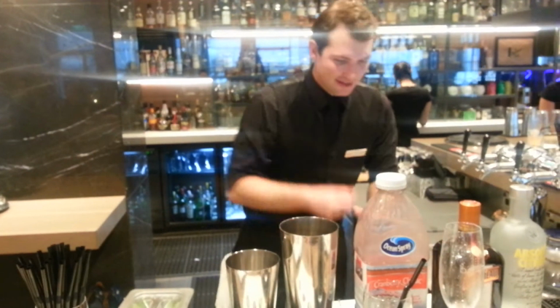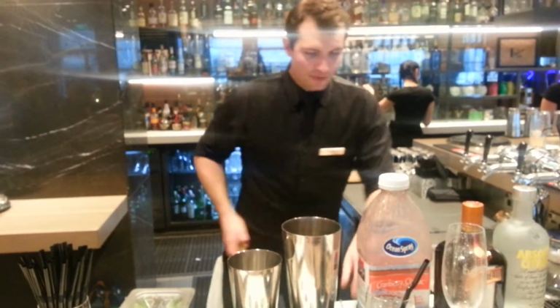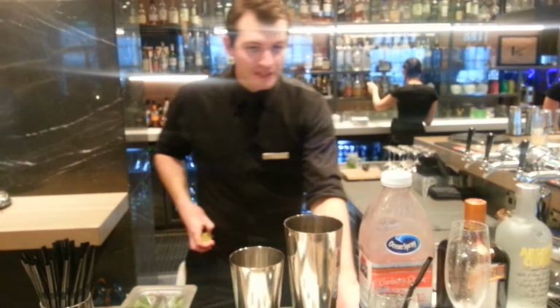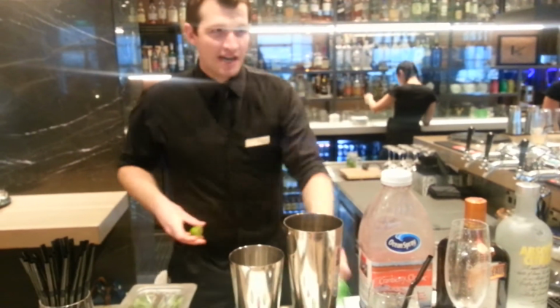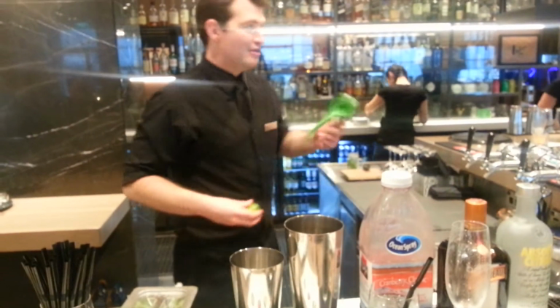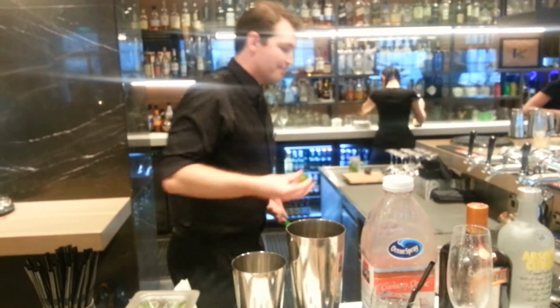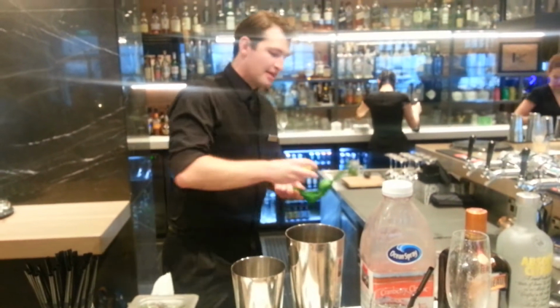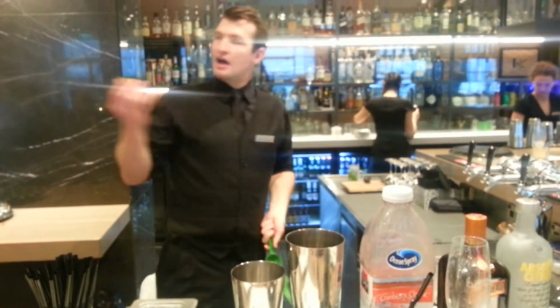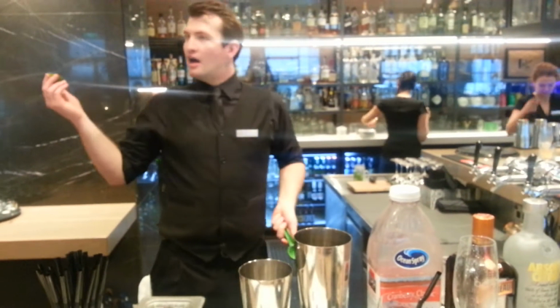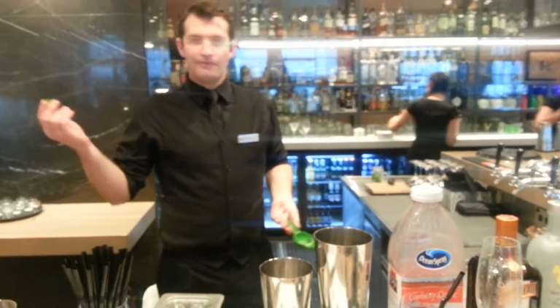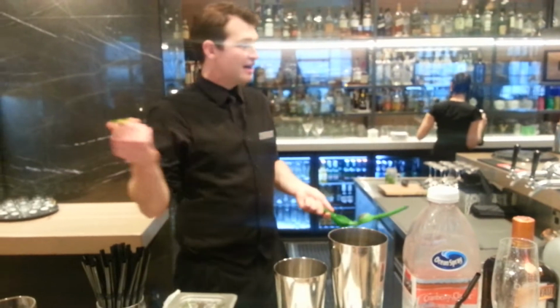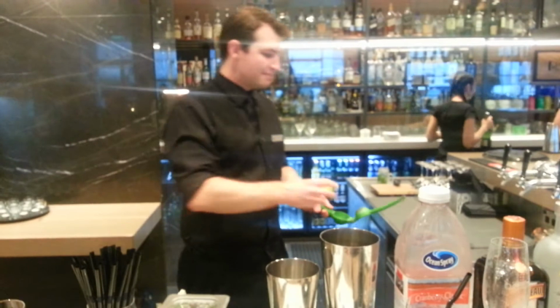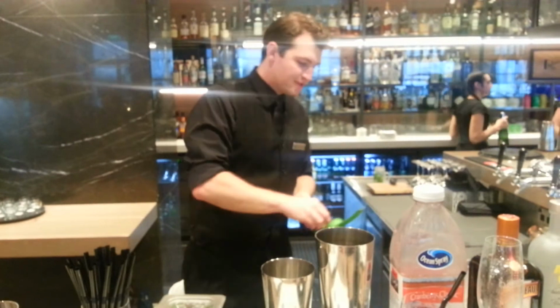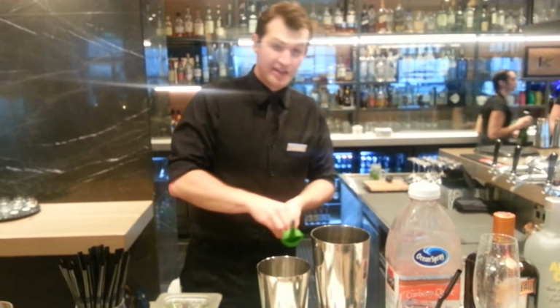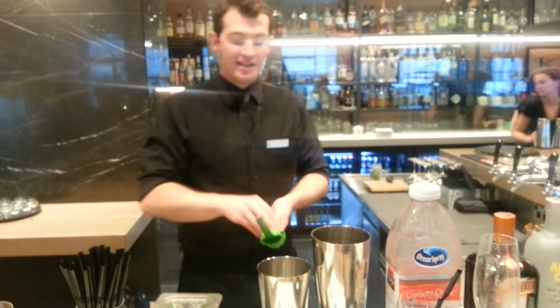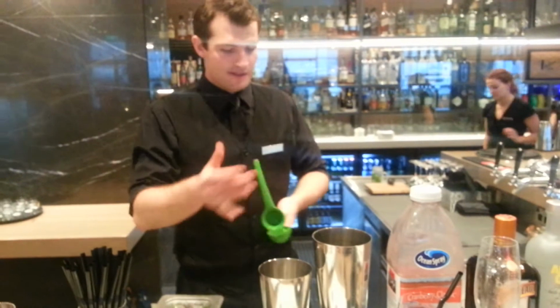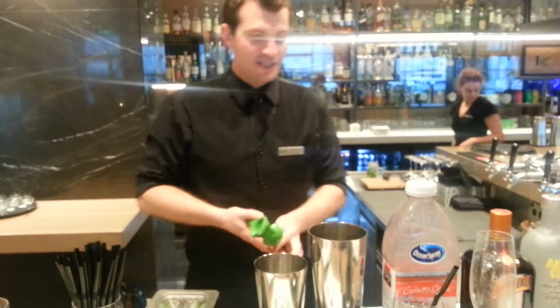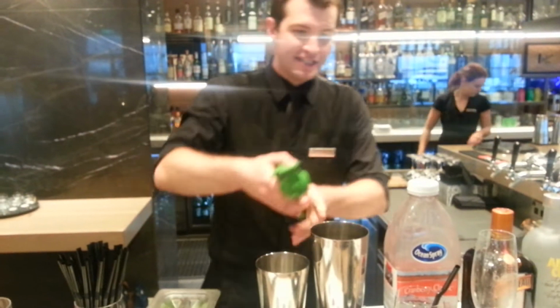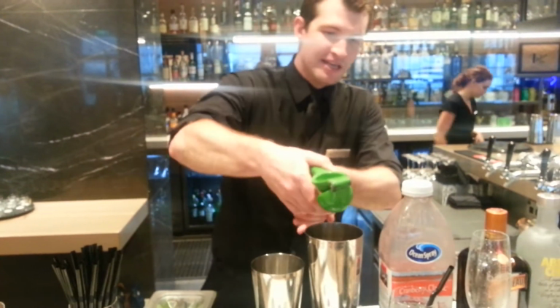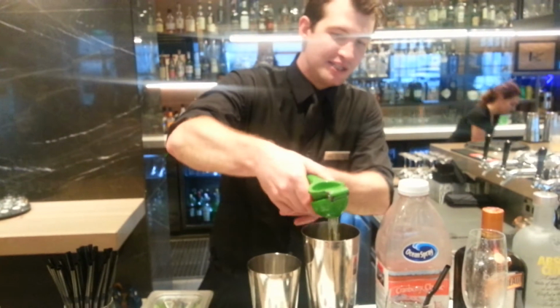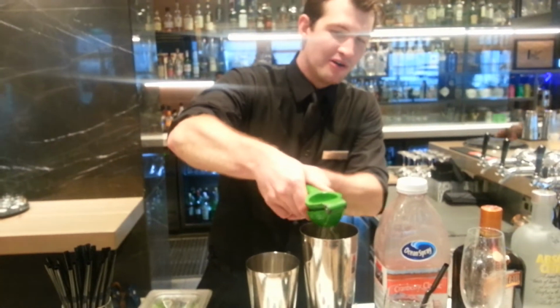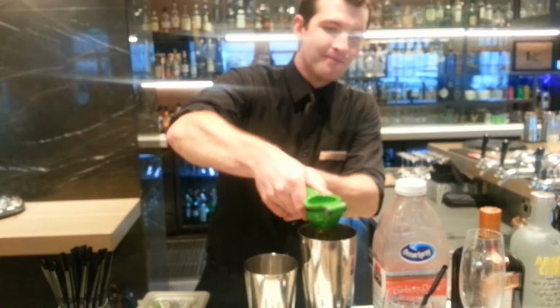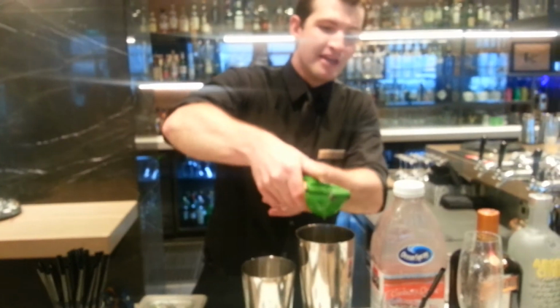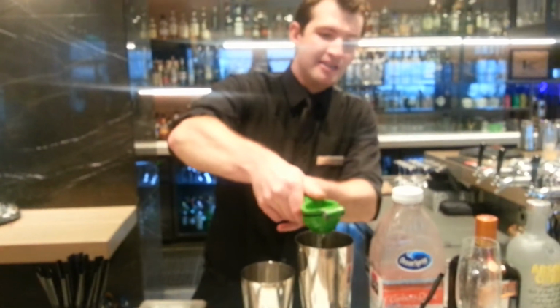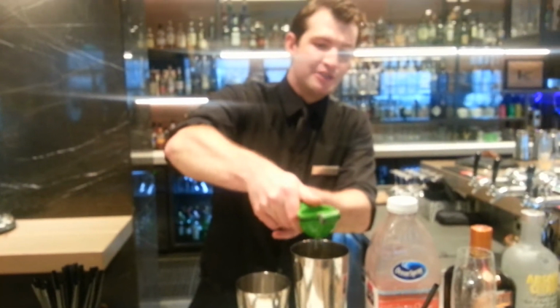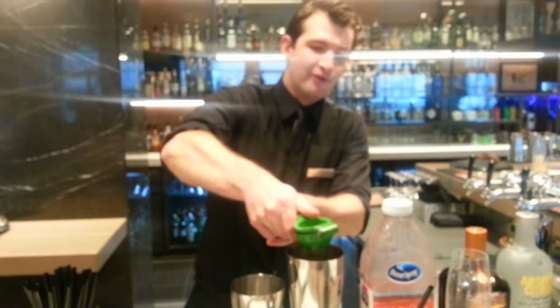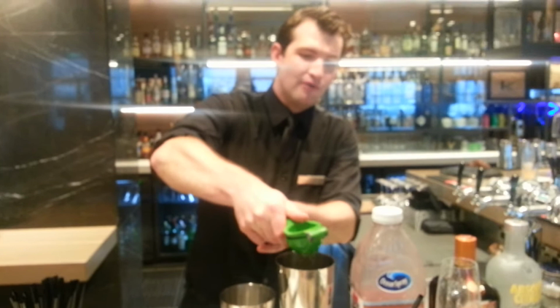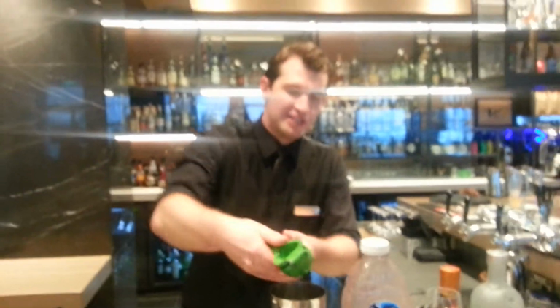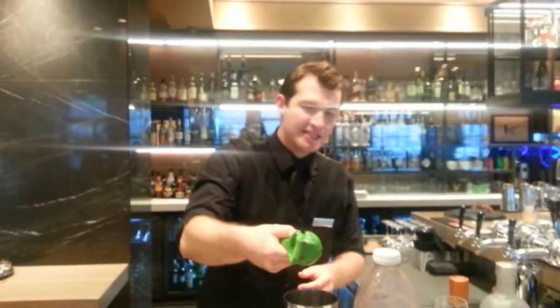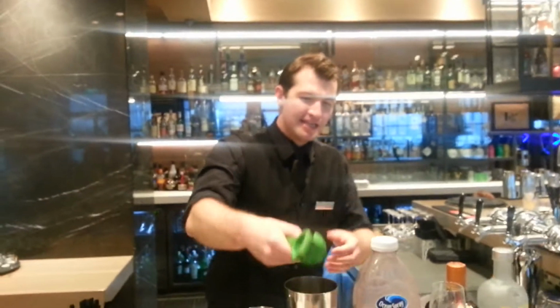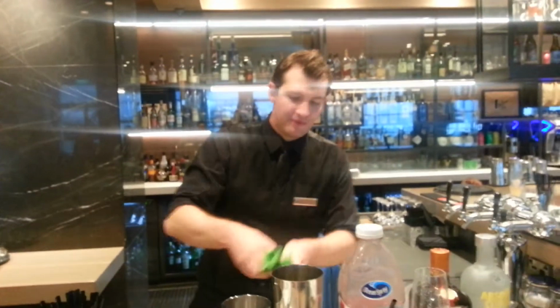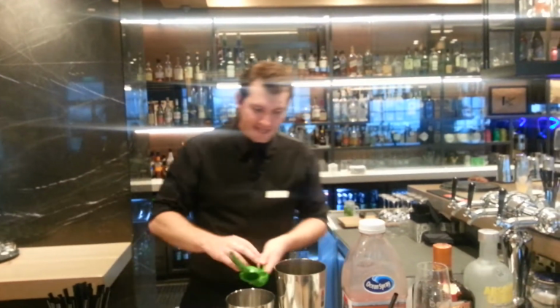We will start with lime juice. We need it — this drink needs it. It is strong, and we need this one for freshness, tanginess, and fruitiness.